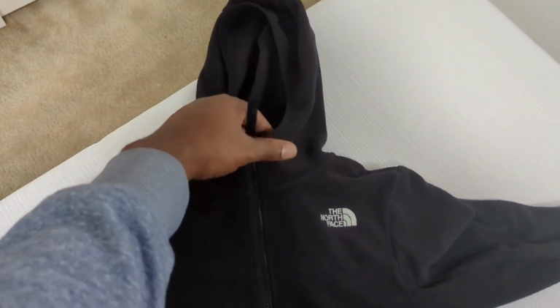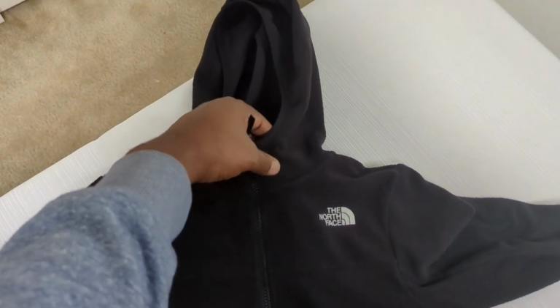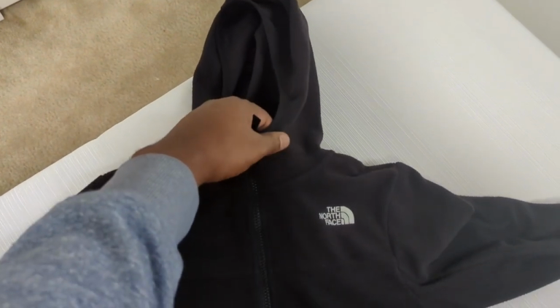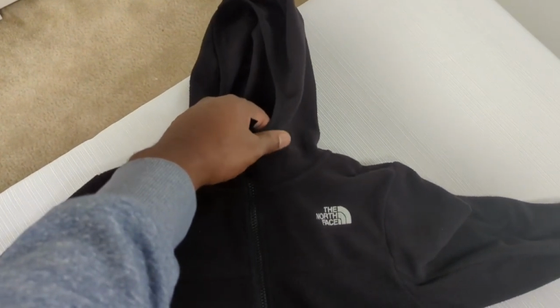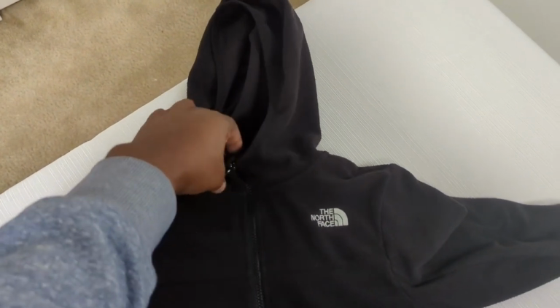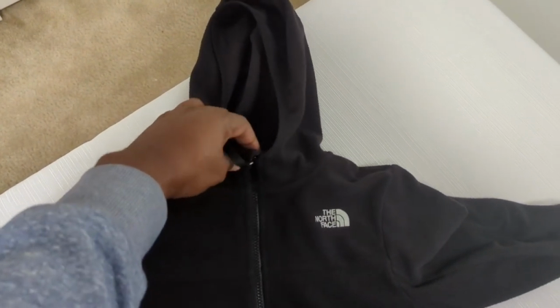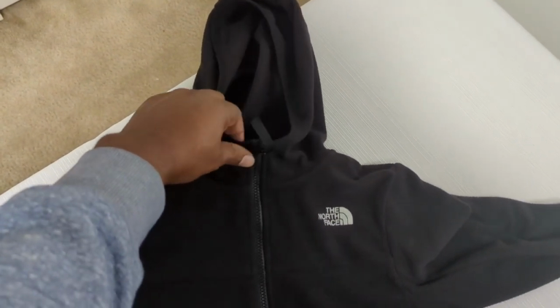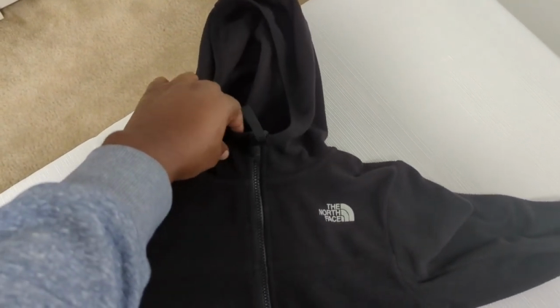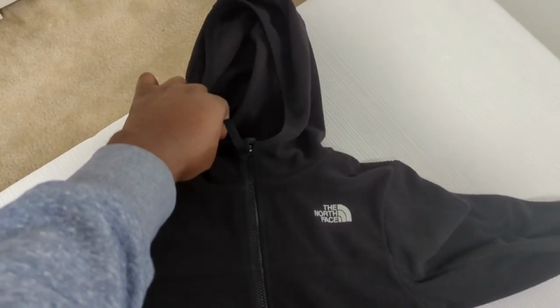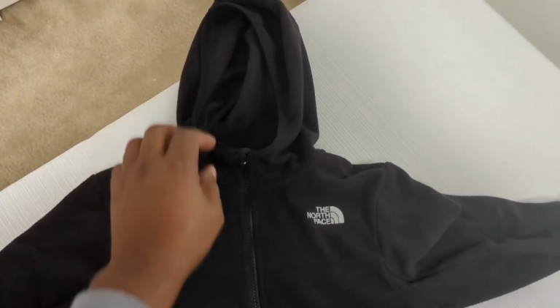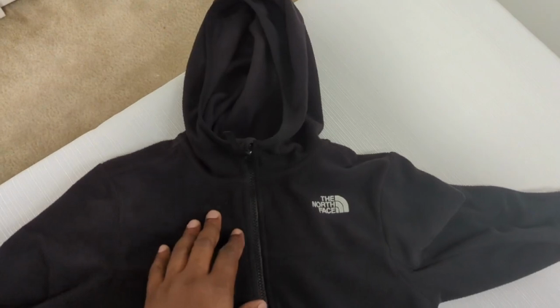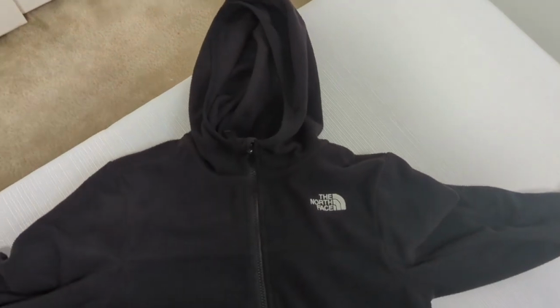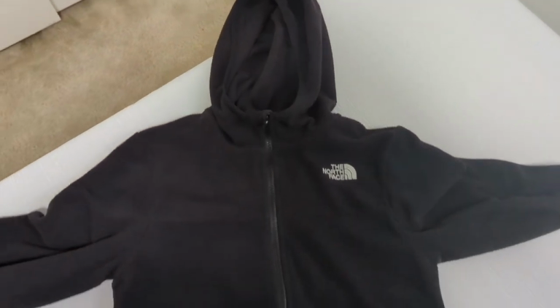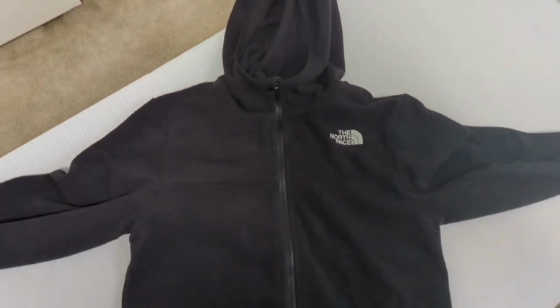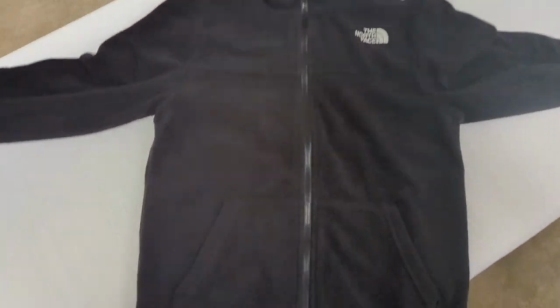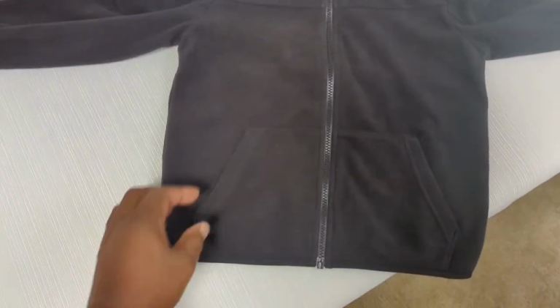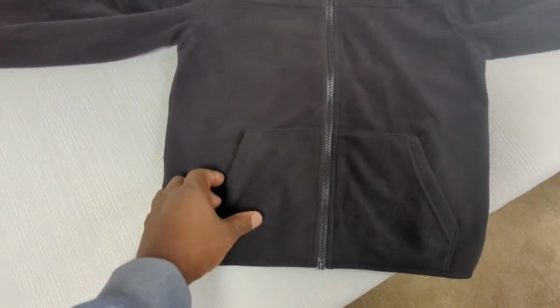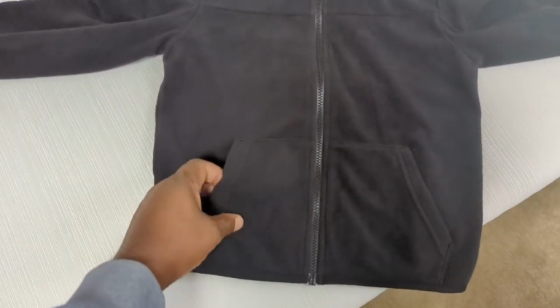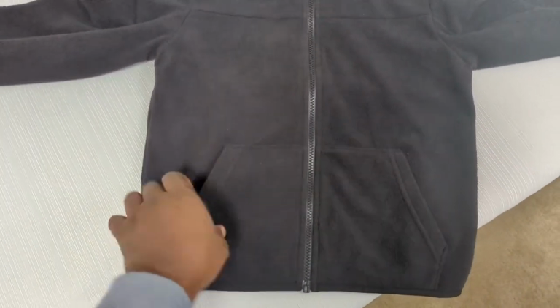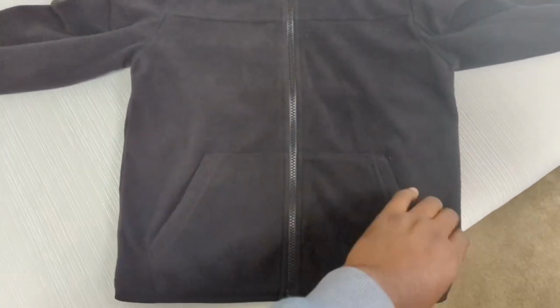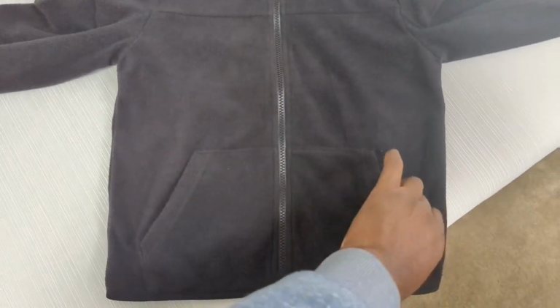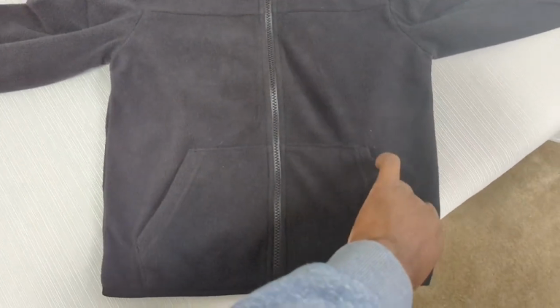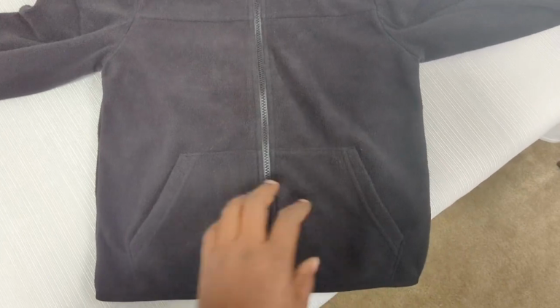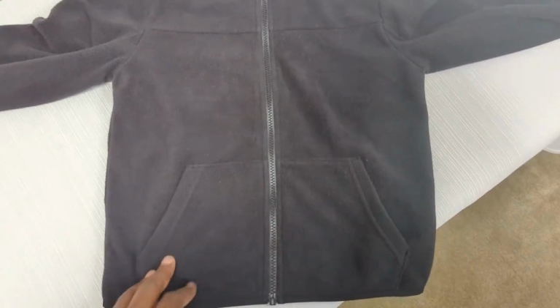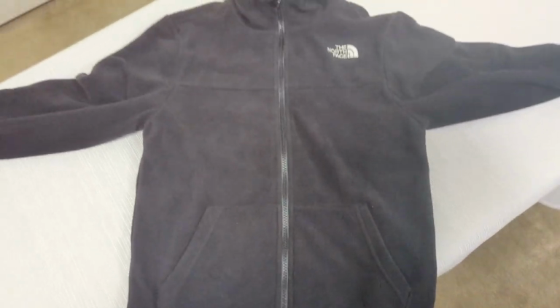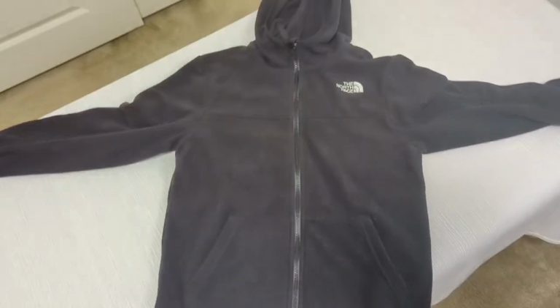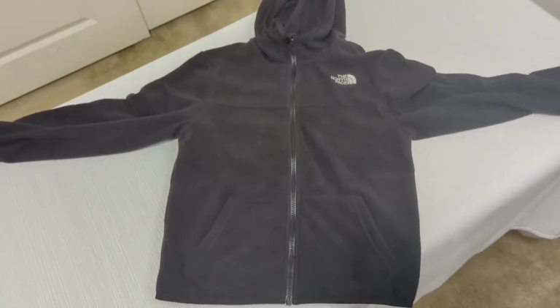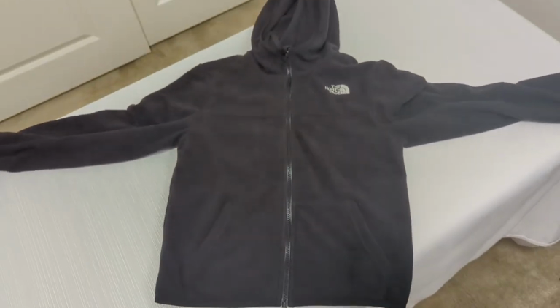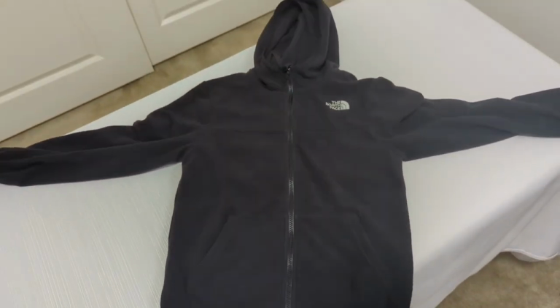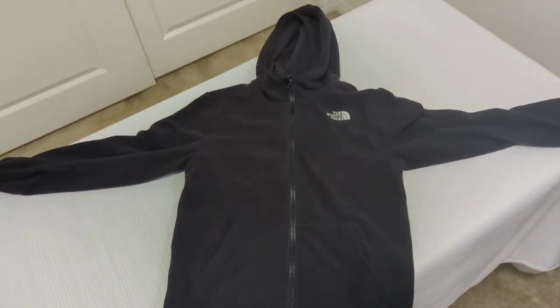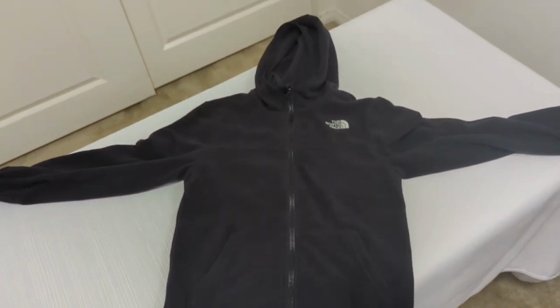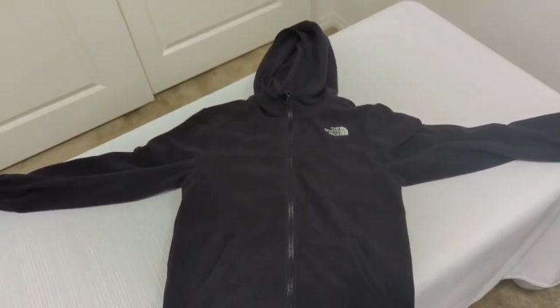The hood has a little extra space, so it'll cover your mouth and your chin for those cold and windy days. There are a couple of pockets down here, and I went with black — there are a few other colors you can check out.